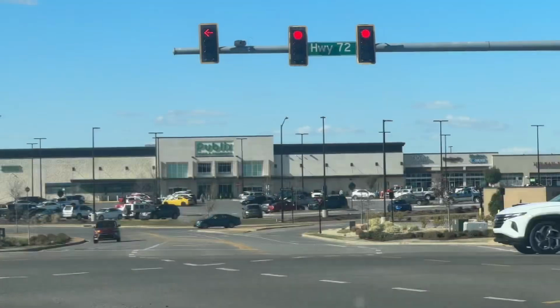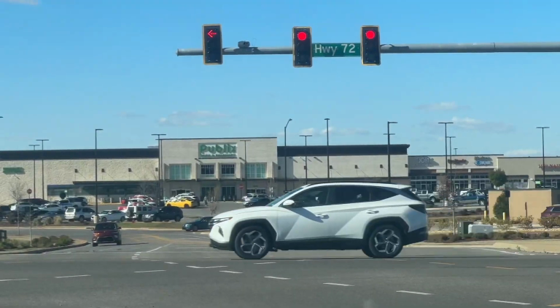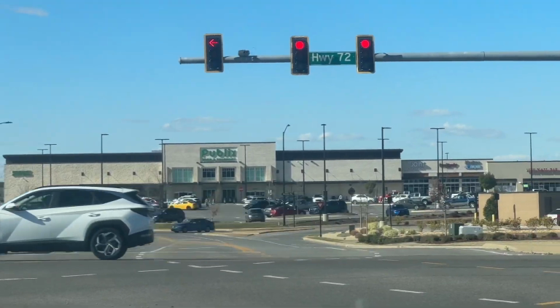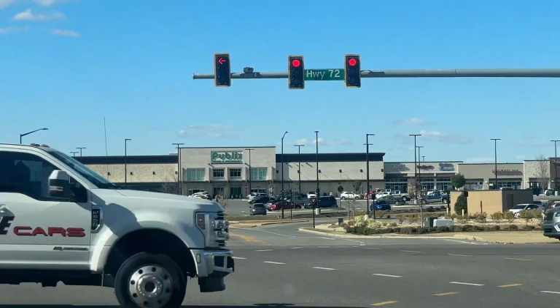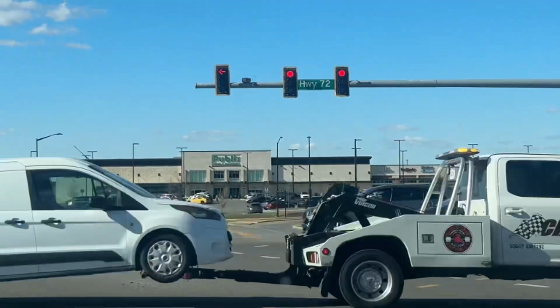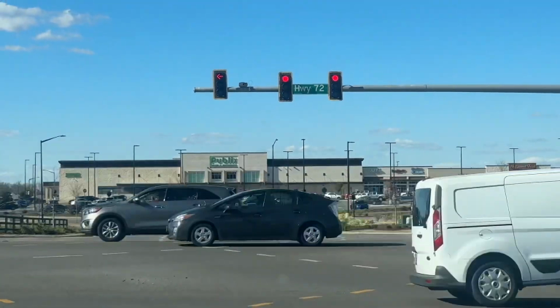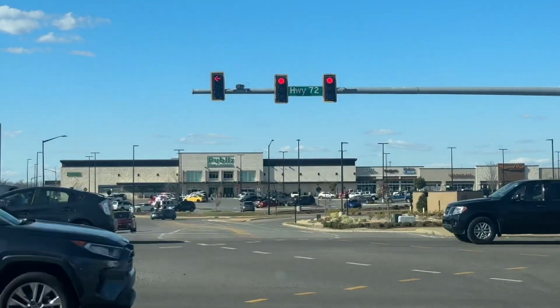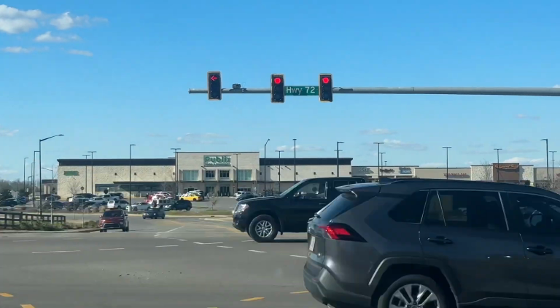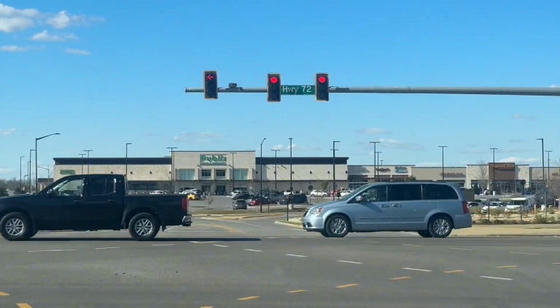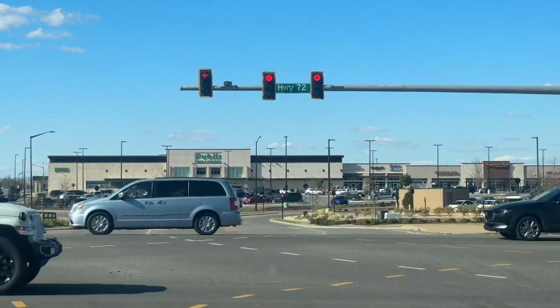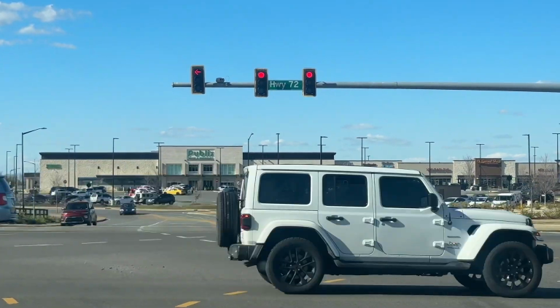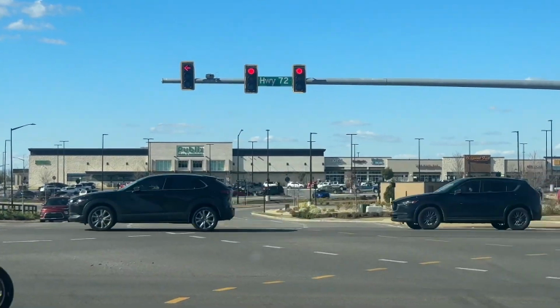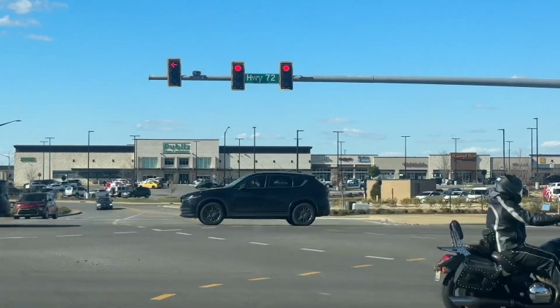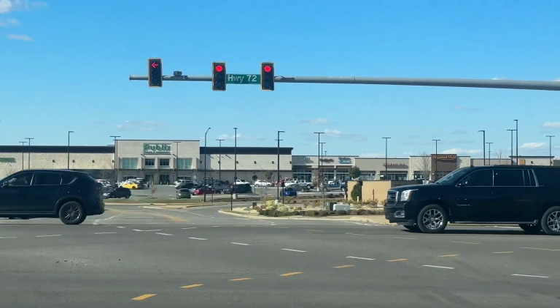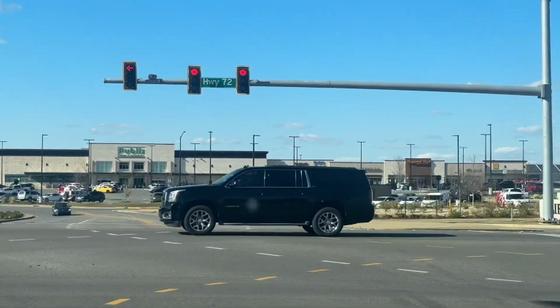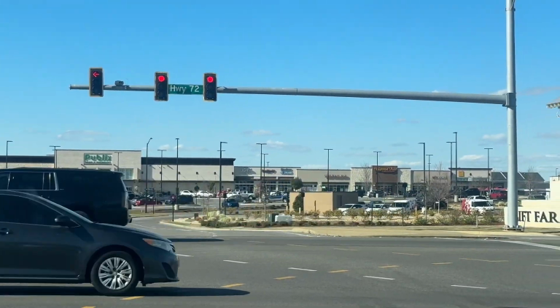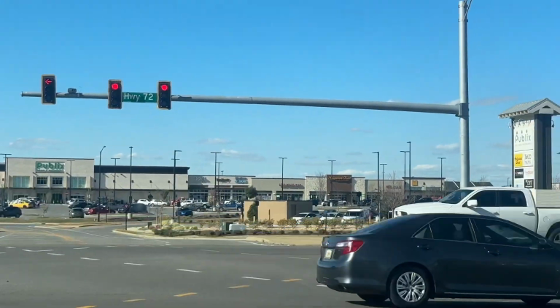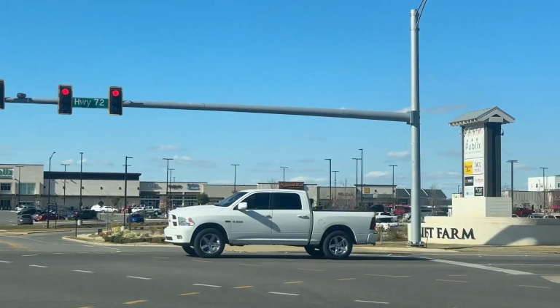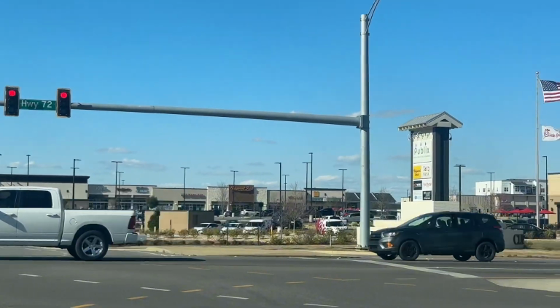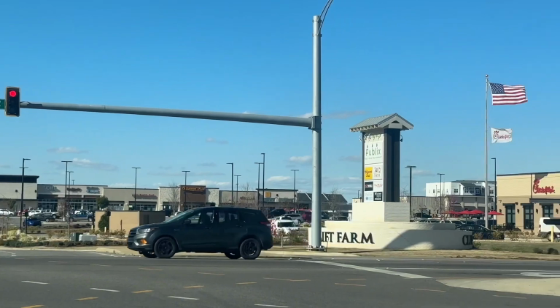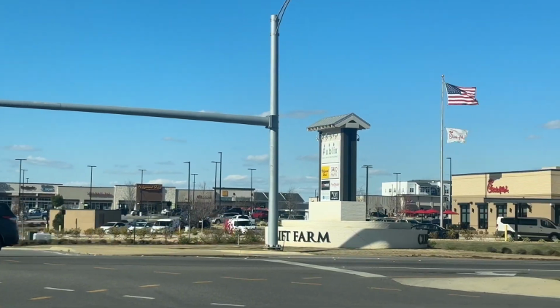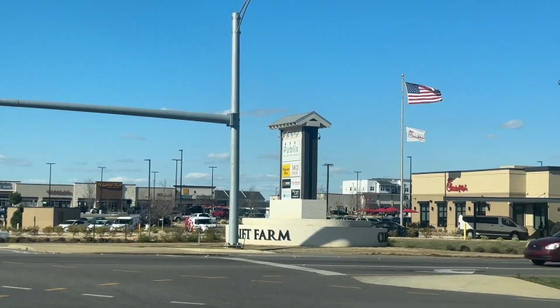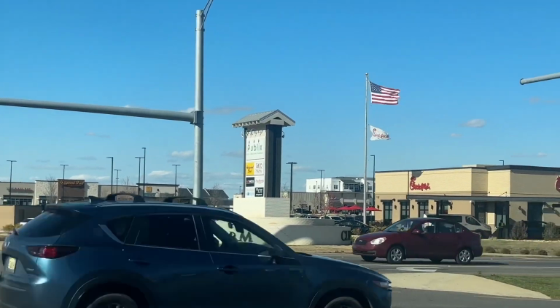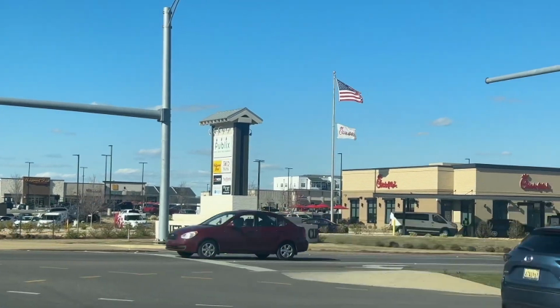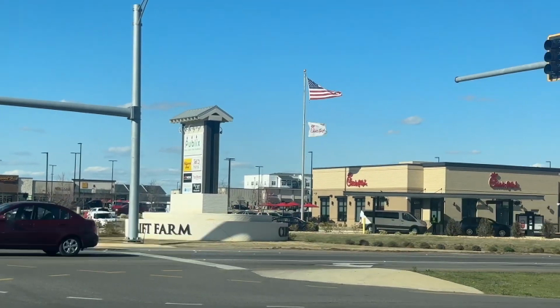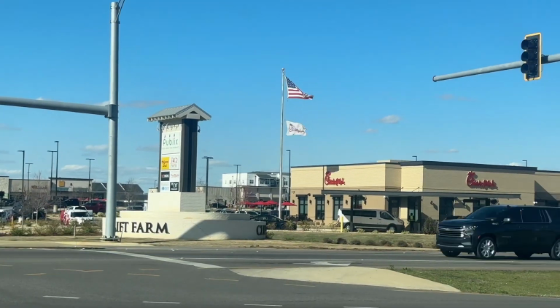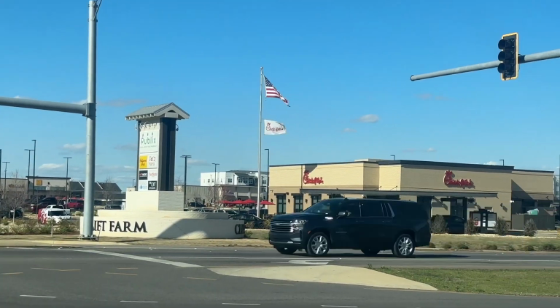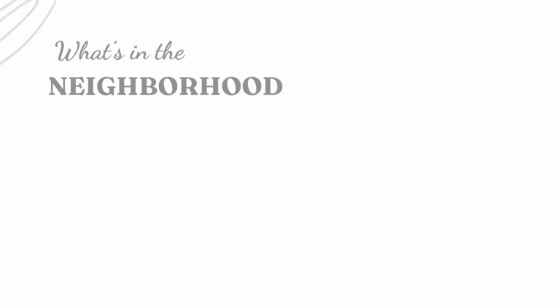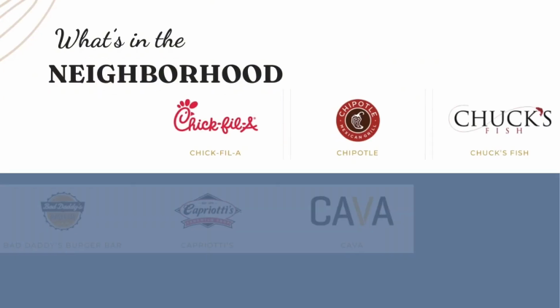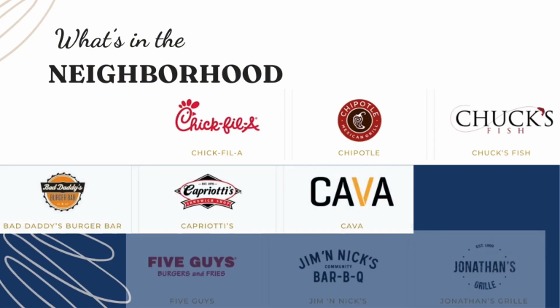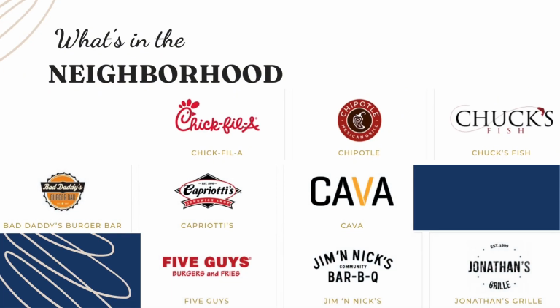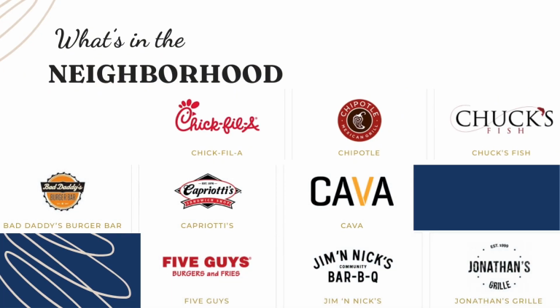Here you will also find at the front of the subdivision, there is a retail village anchored by Publix and tons of dining options, making your life just a little bit easier.